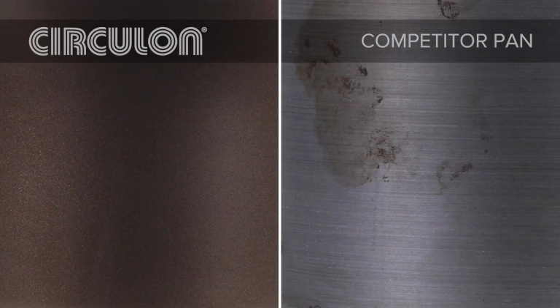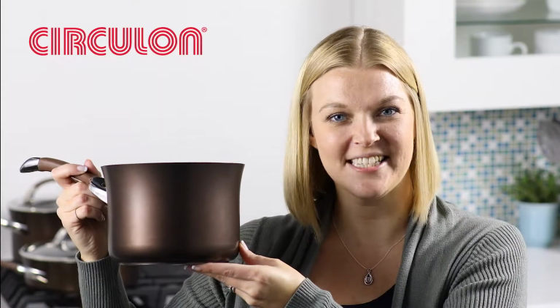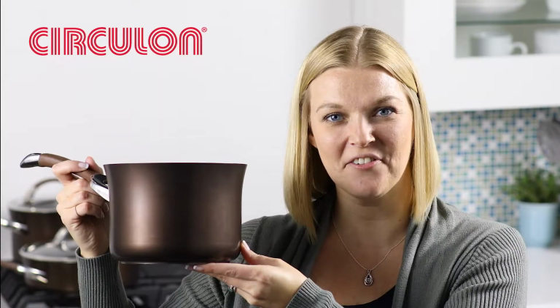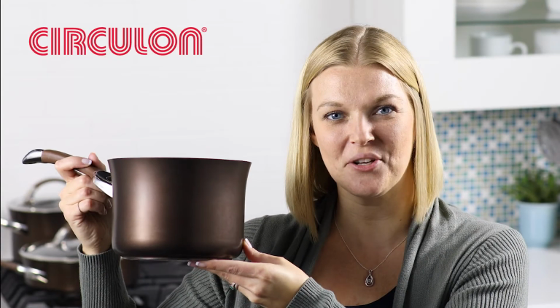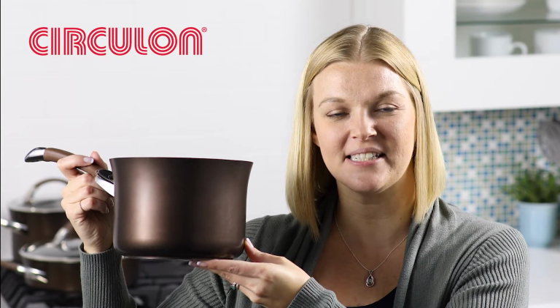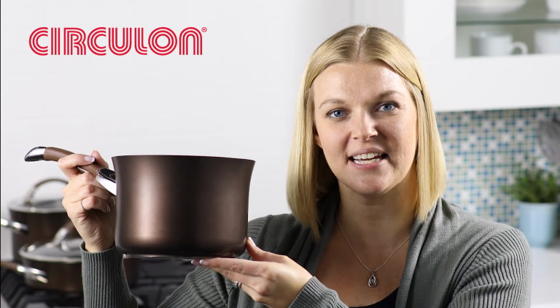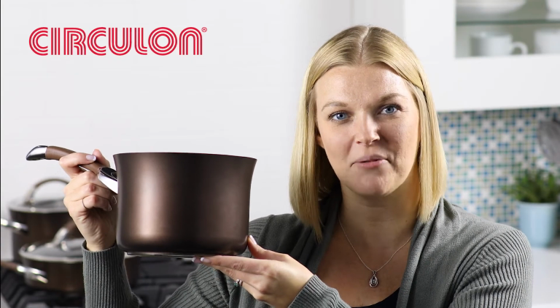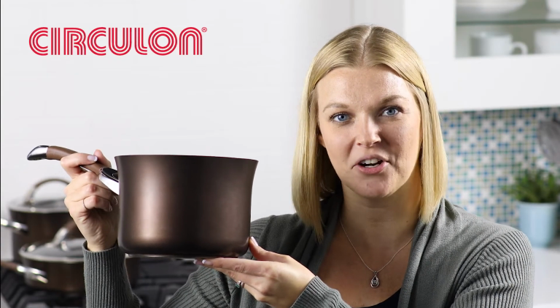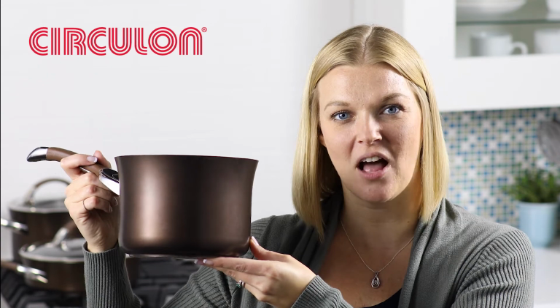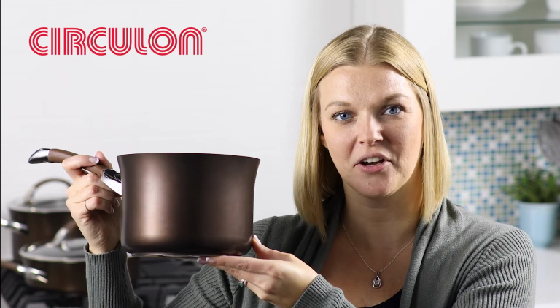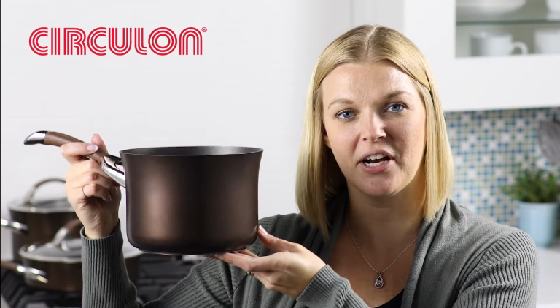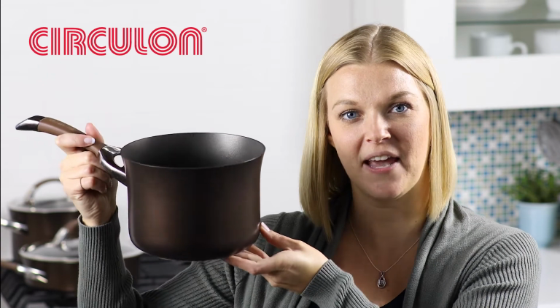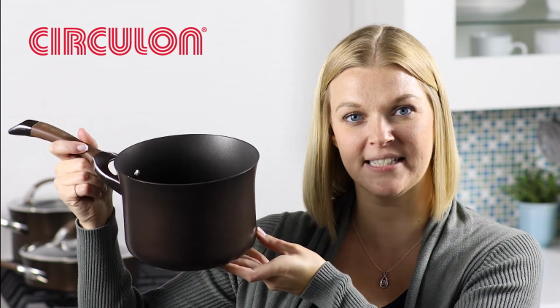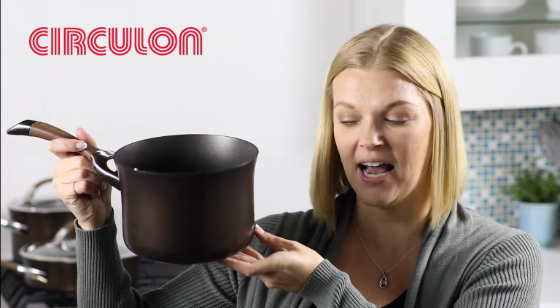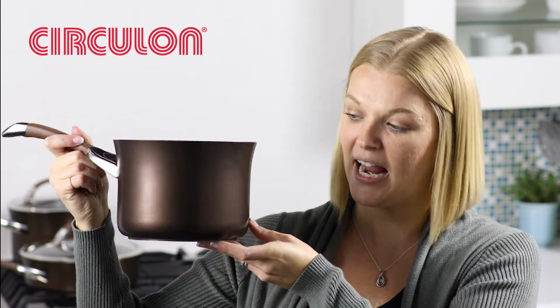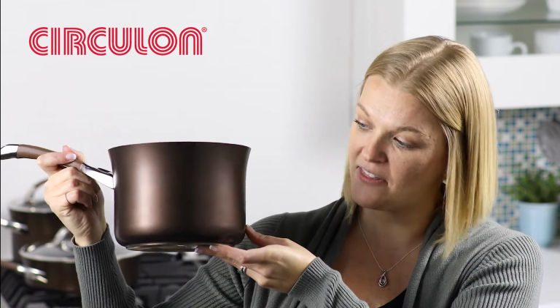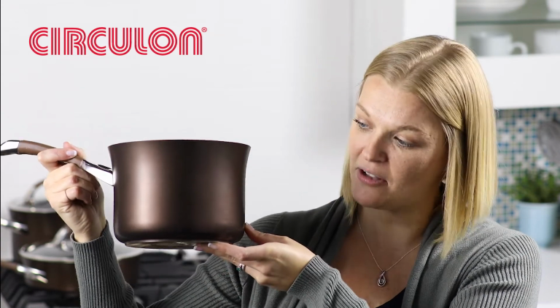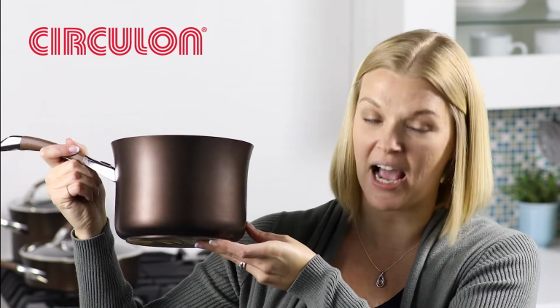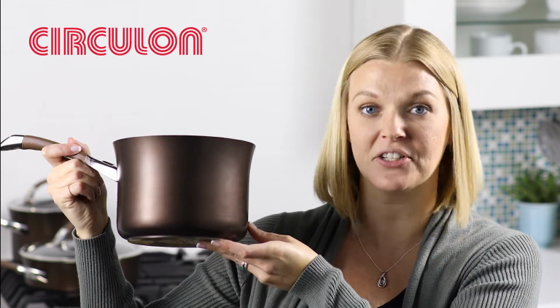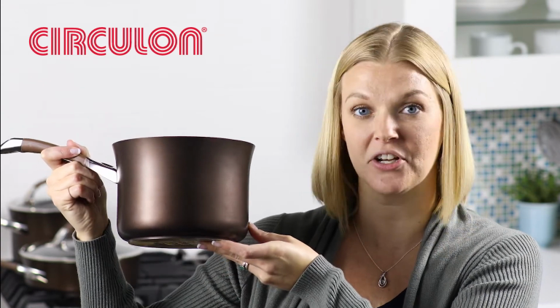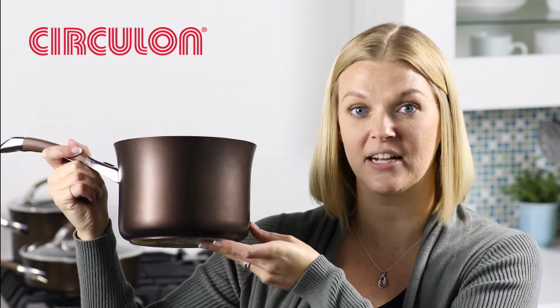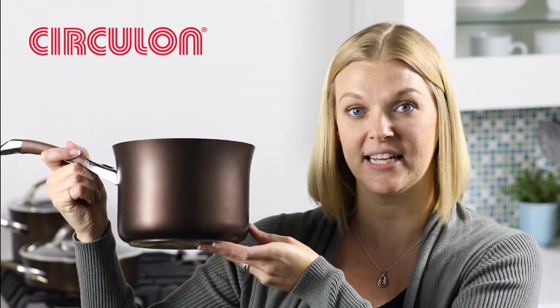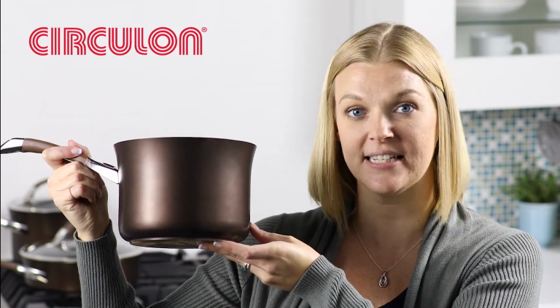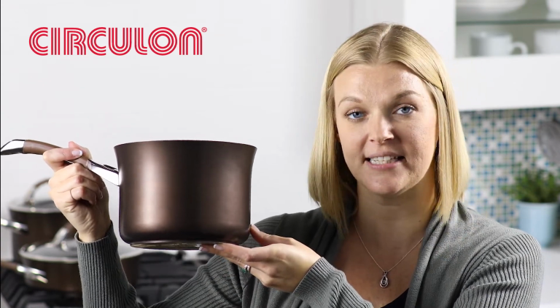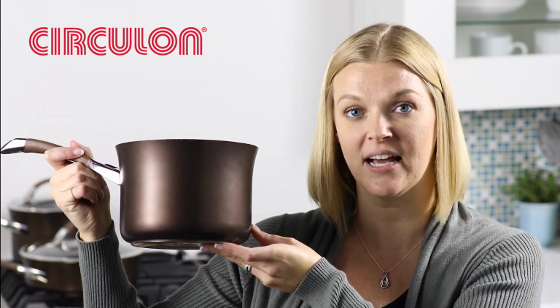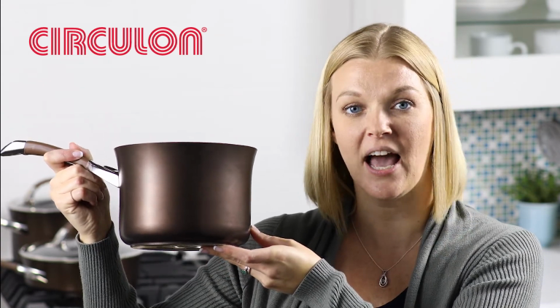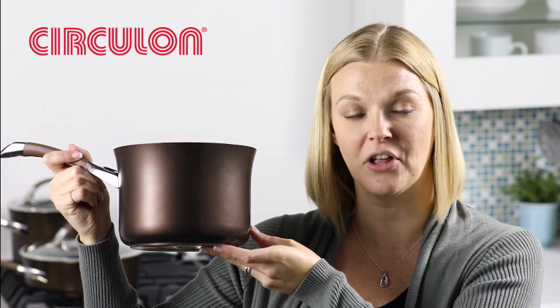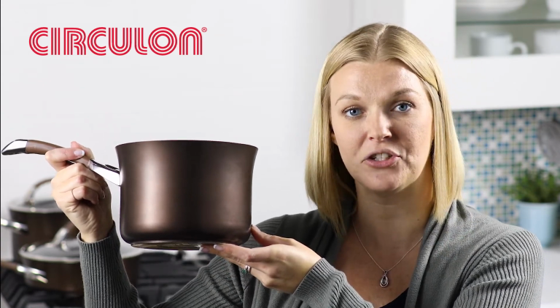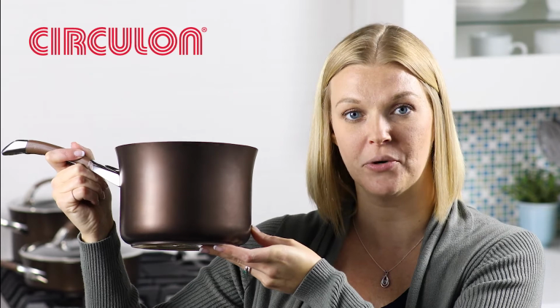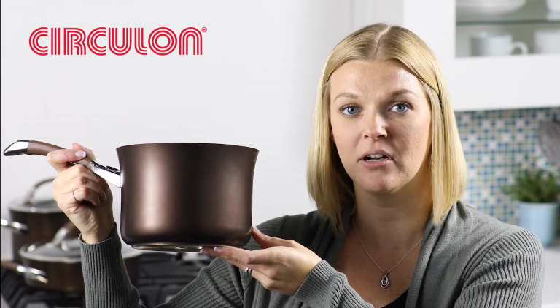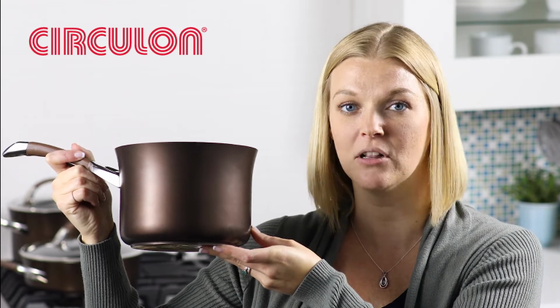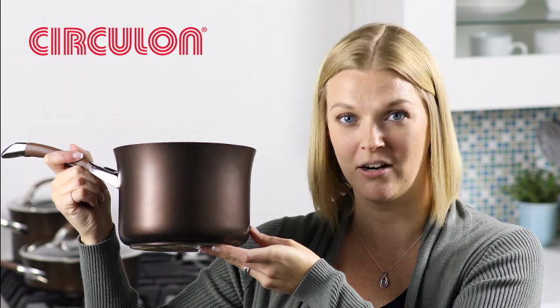It's the difference you can see and get with Circulon. Coated on the inside and the outside, Circulon cleans easy and looks newer longer.